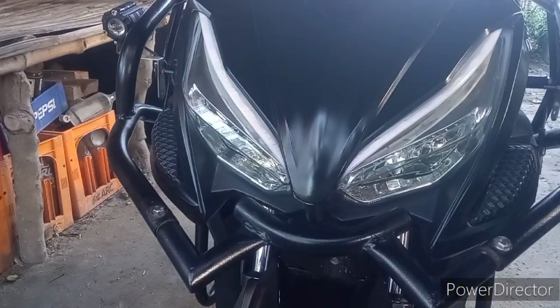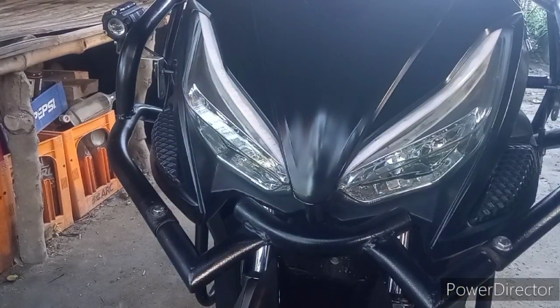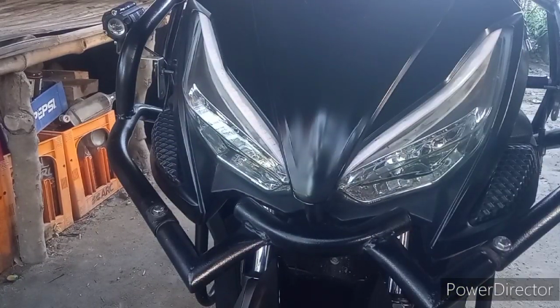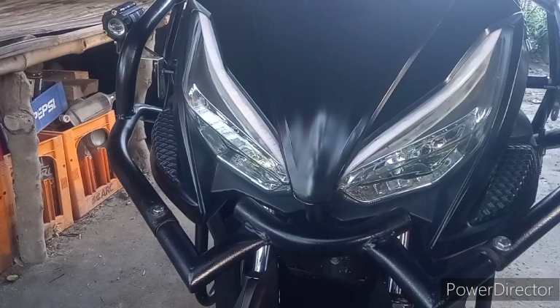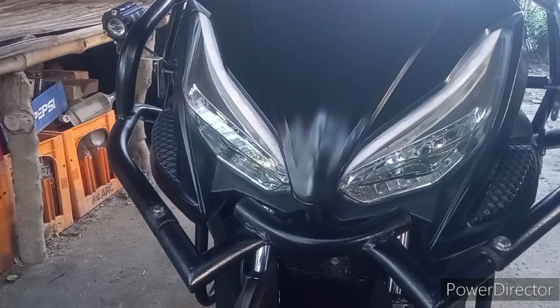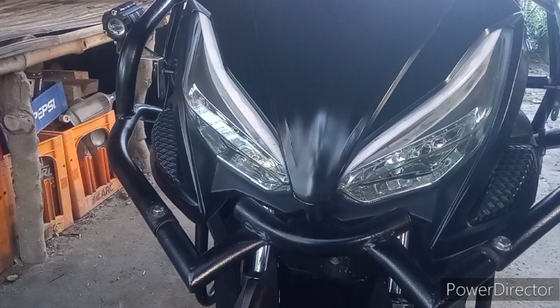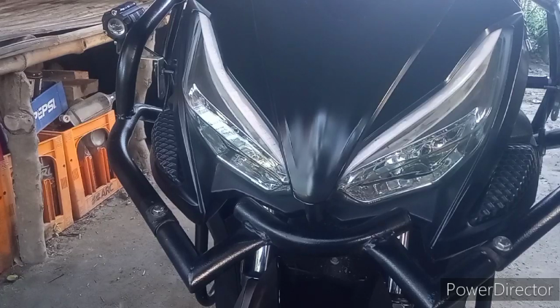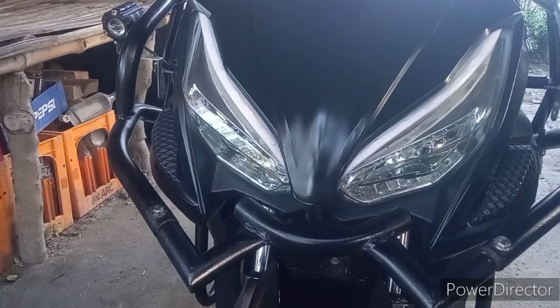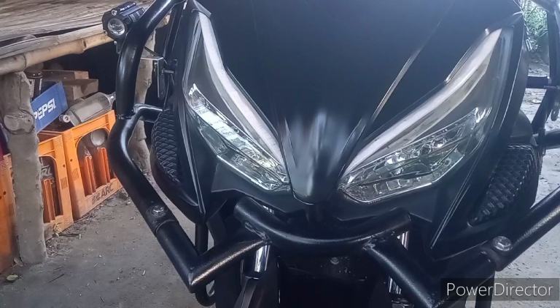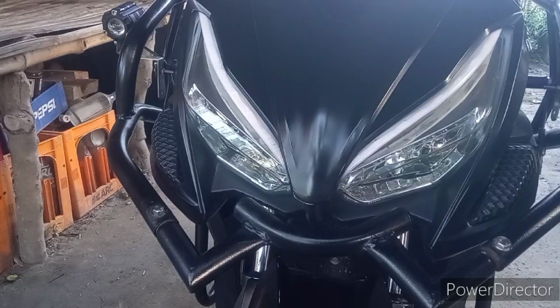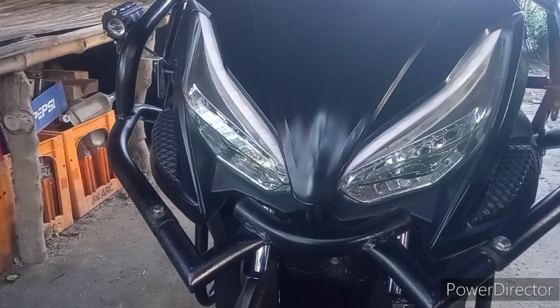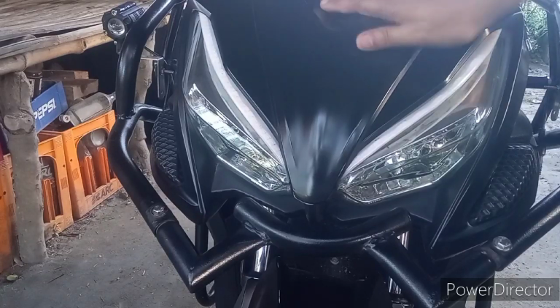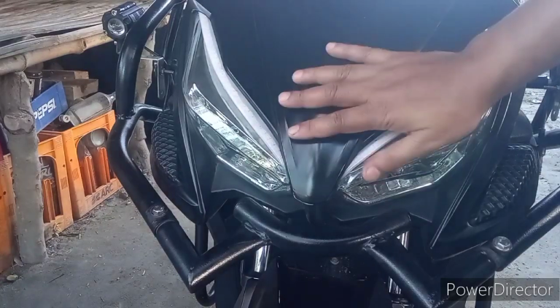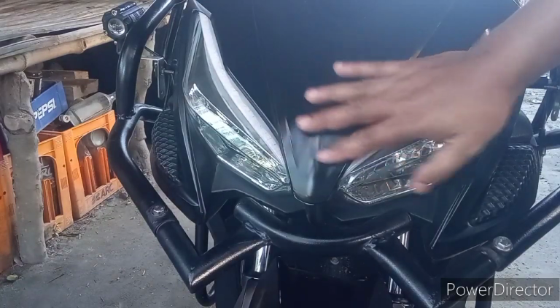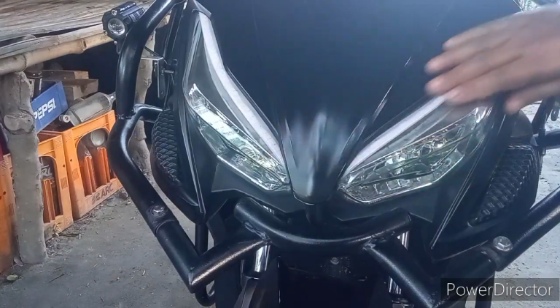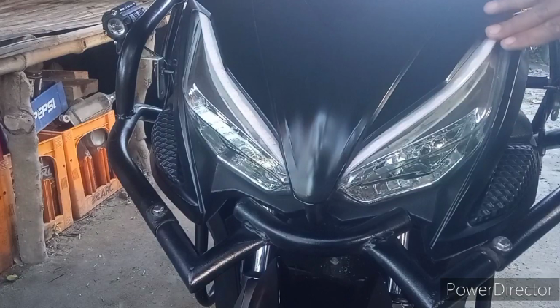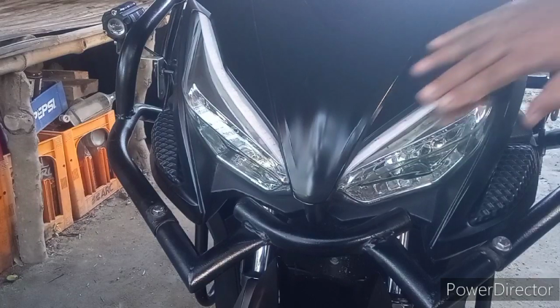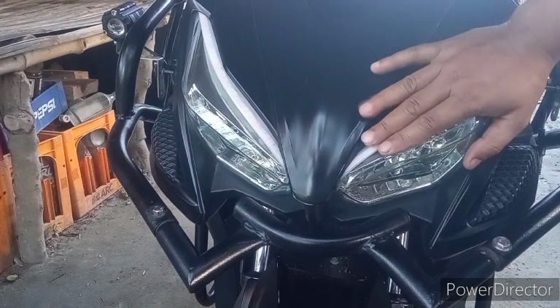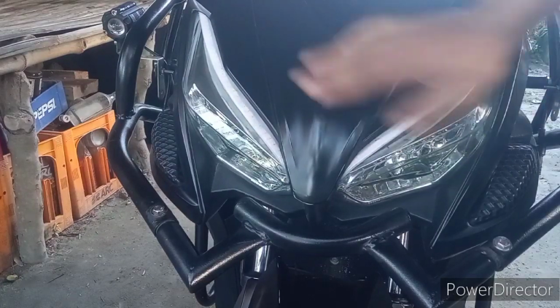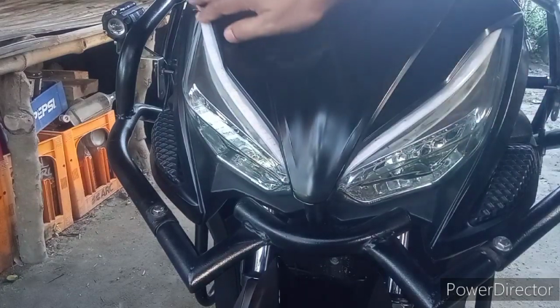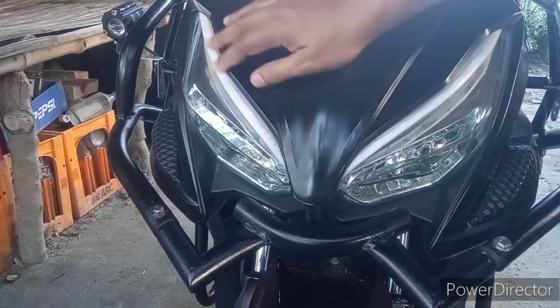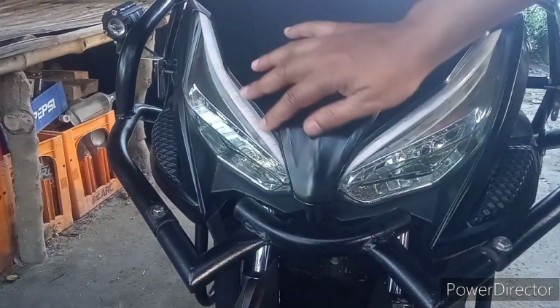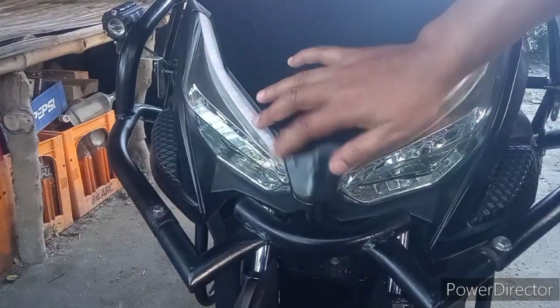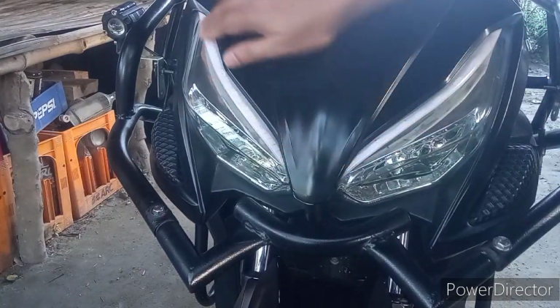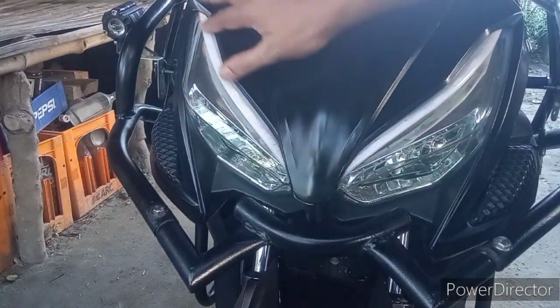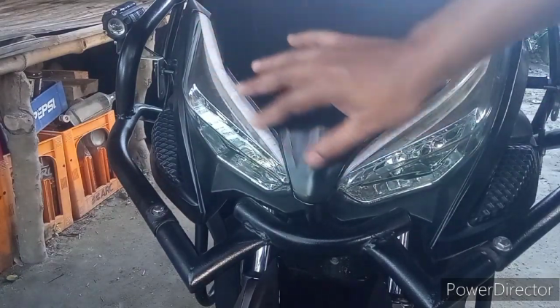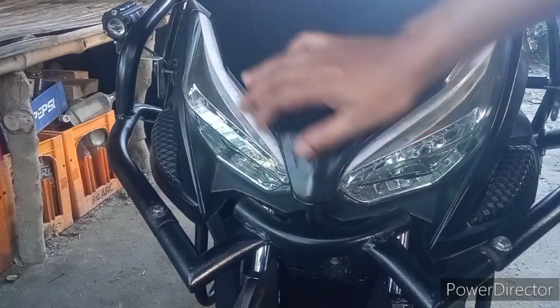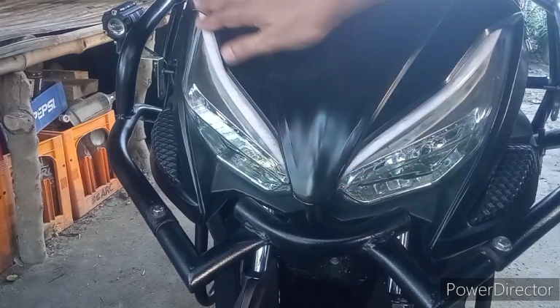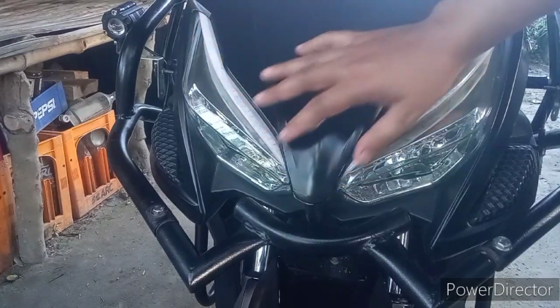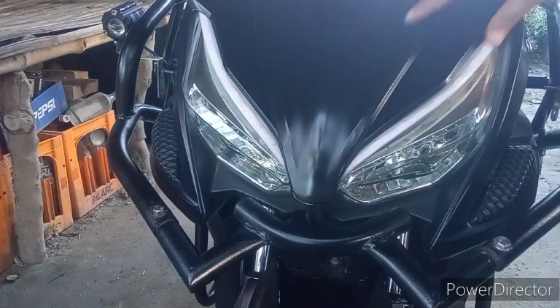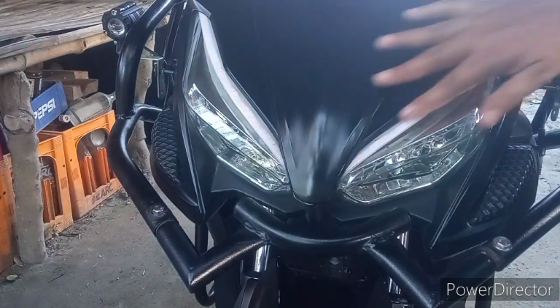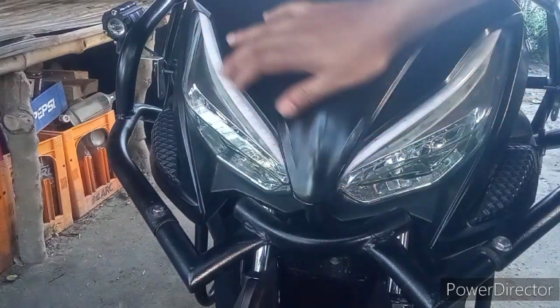So, ayan mga ka-Rapid, gusto ko lang i-vlog kung ano yung dinagdag ko dito sa aking motorsiklan. Rapid 150, nilagyan ko sya ng running light para sa signal at park light na rin.